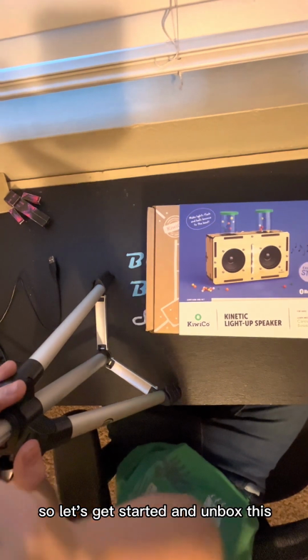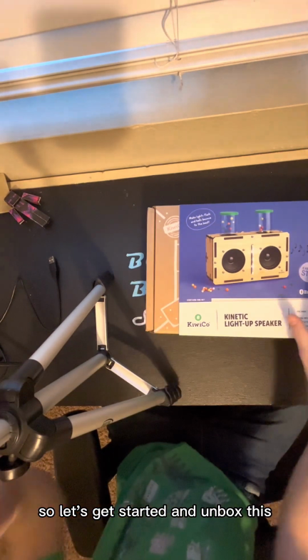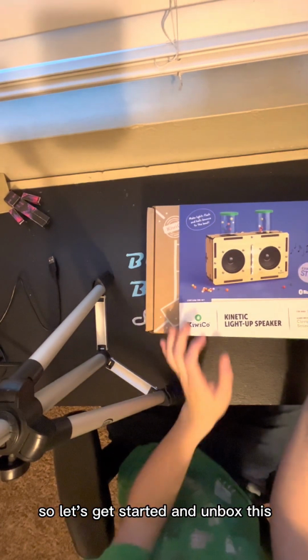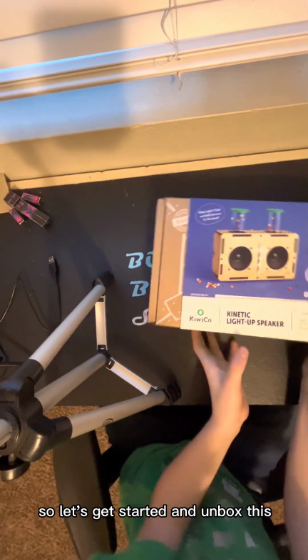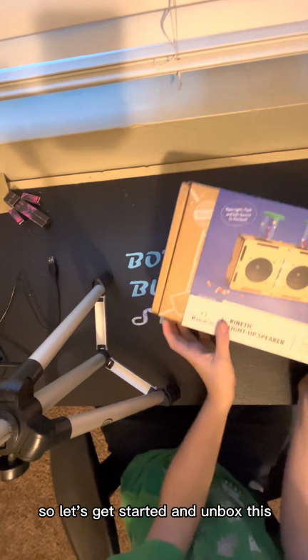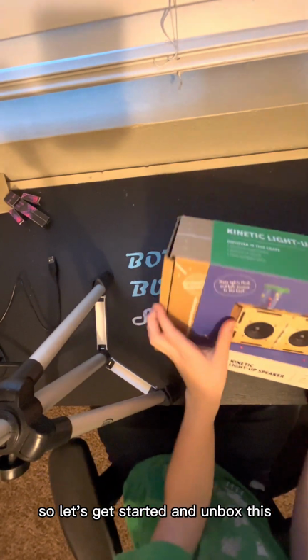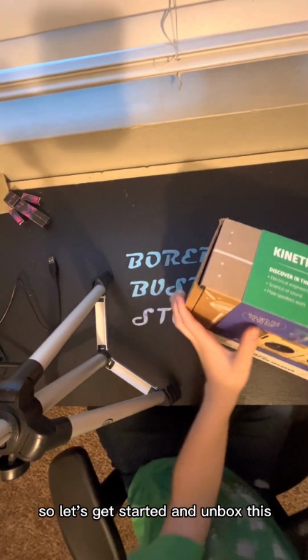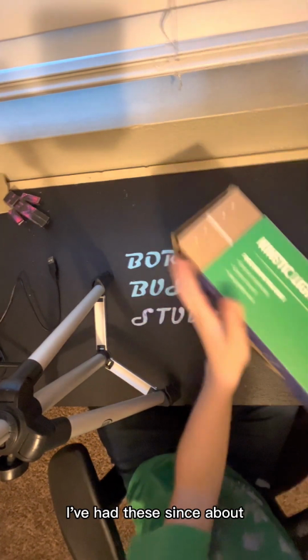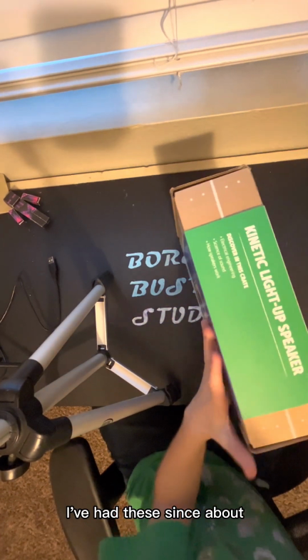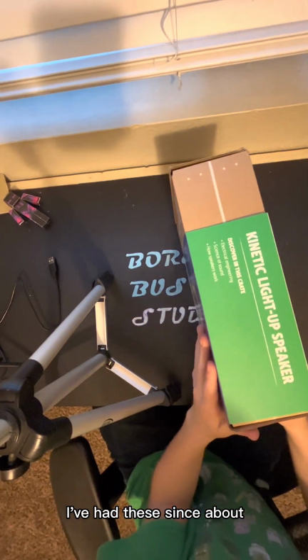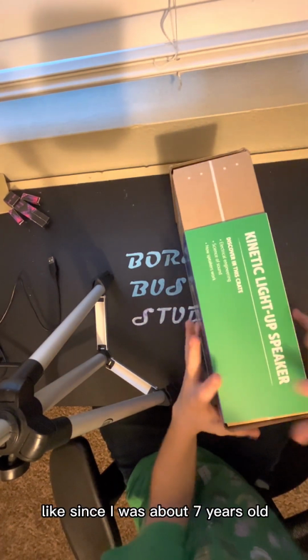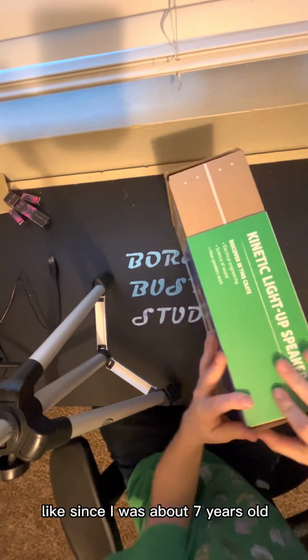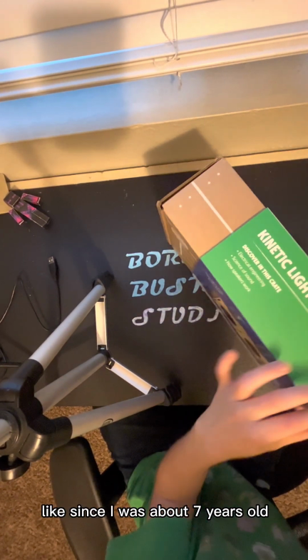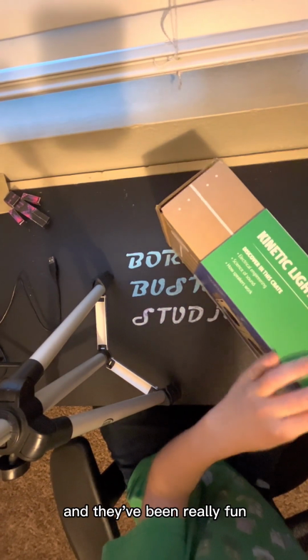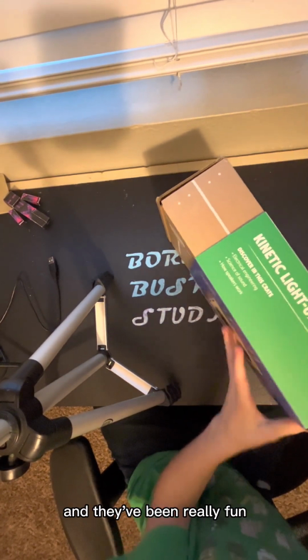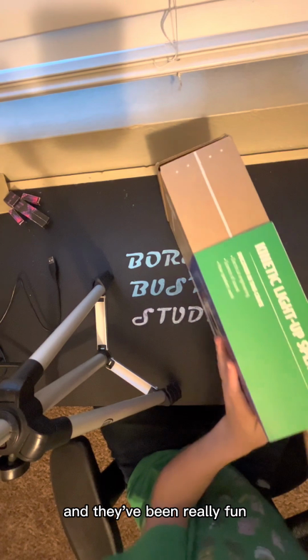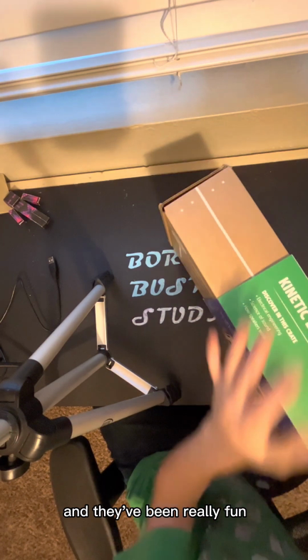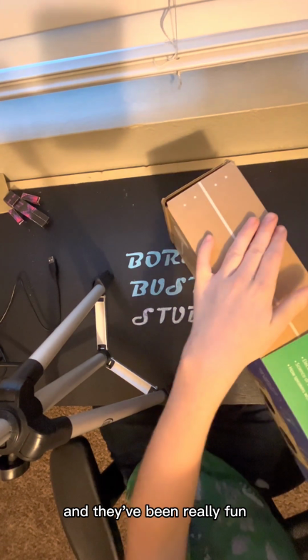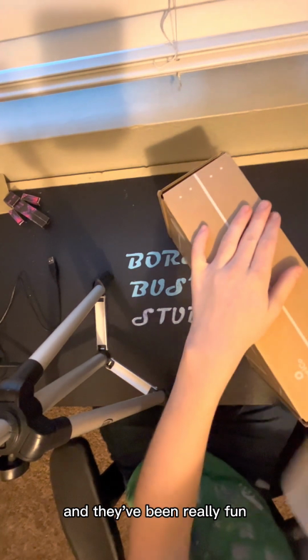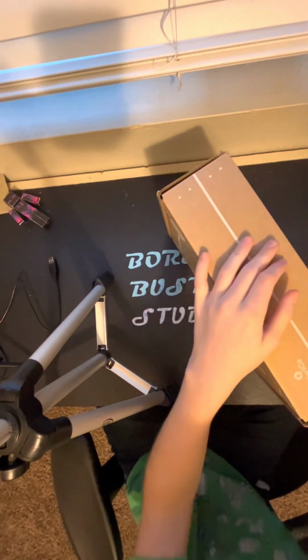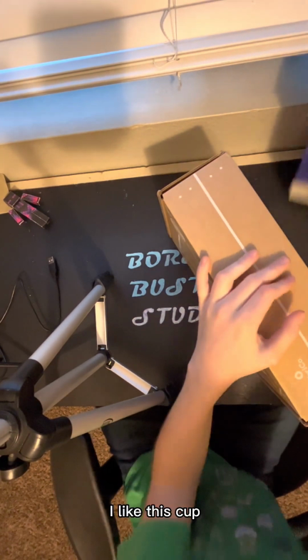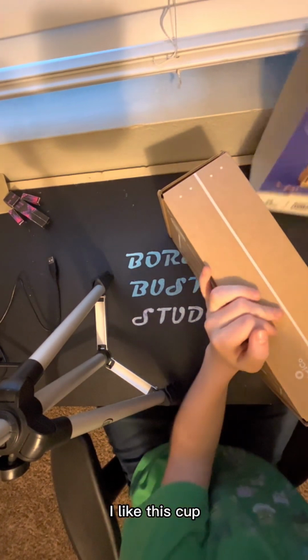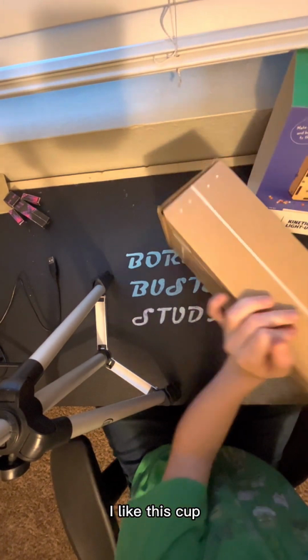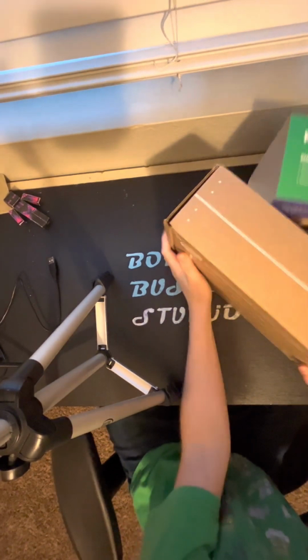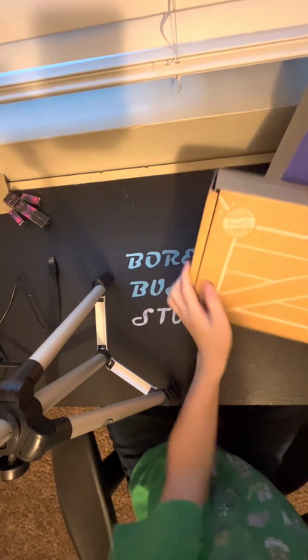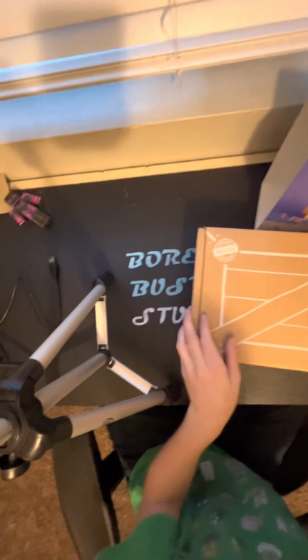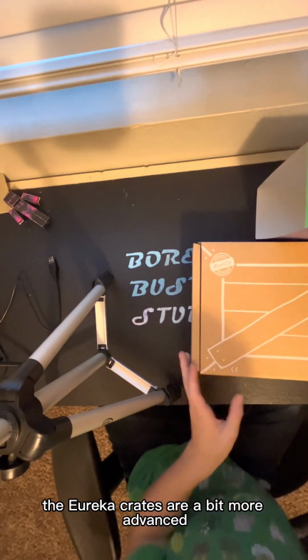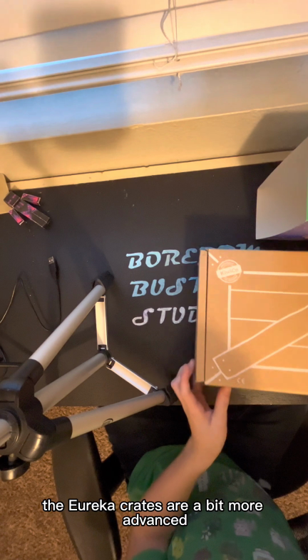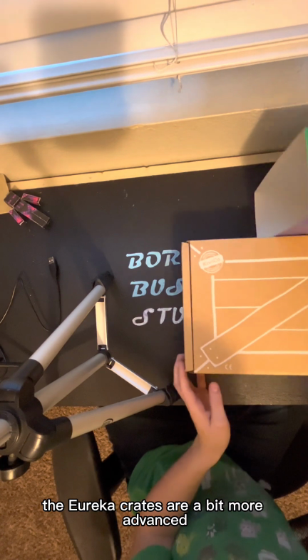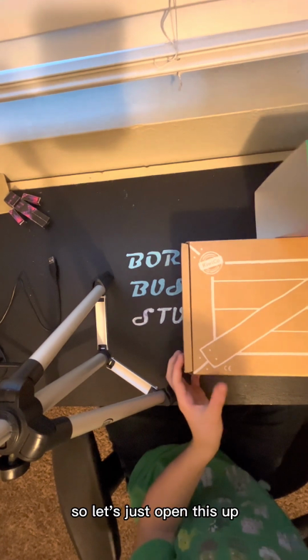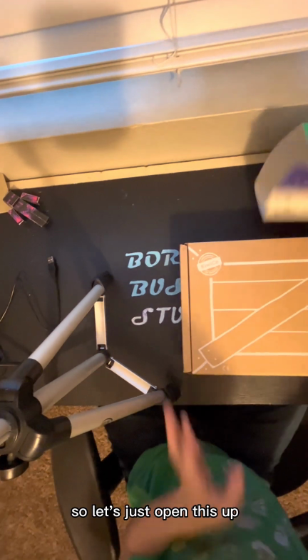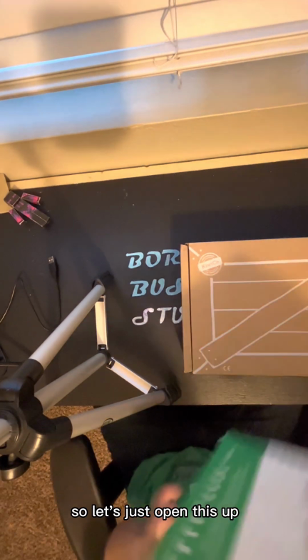Let's get started and unbox this. I've had these since I was about 7 years old, and they've been really fun. I like this cover. The Eureka crates are a bit more advanced, so let's just open this up.